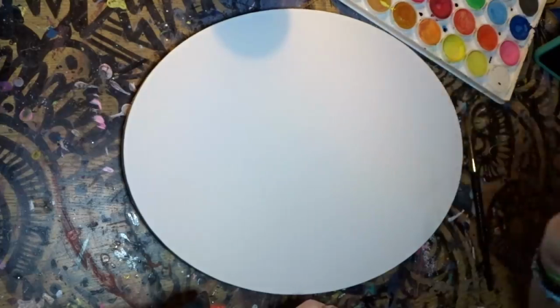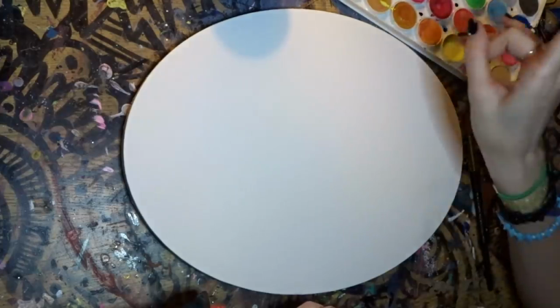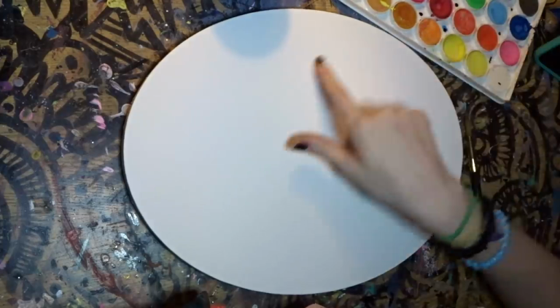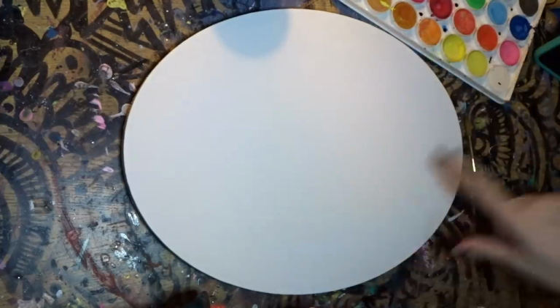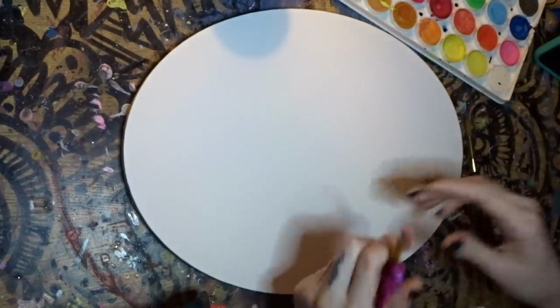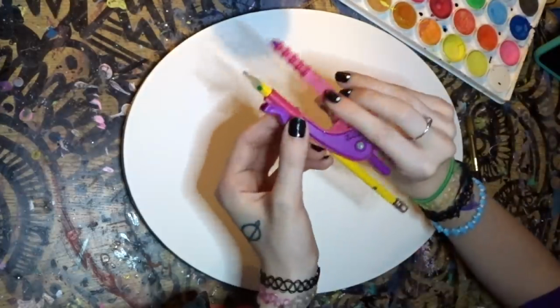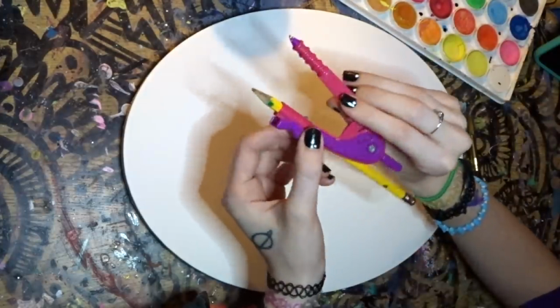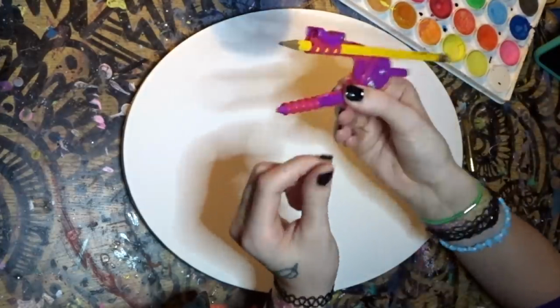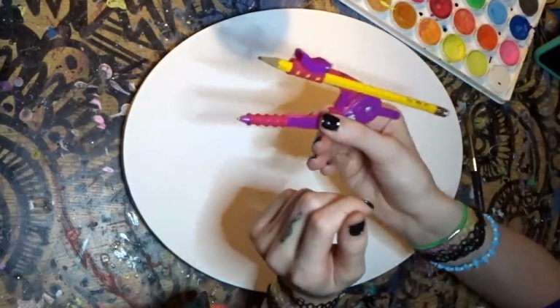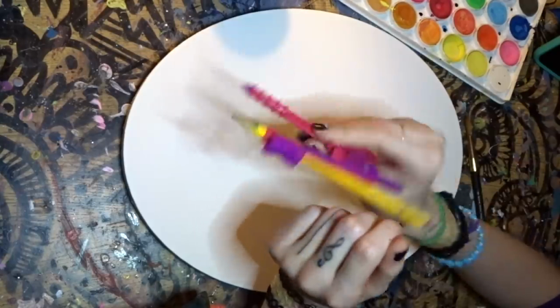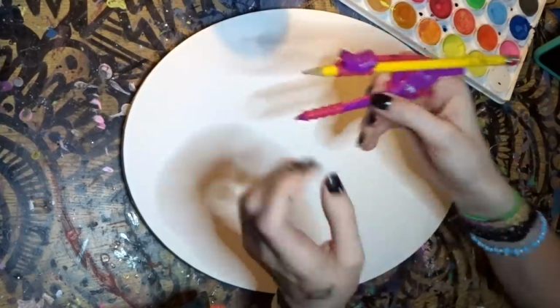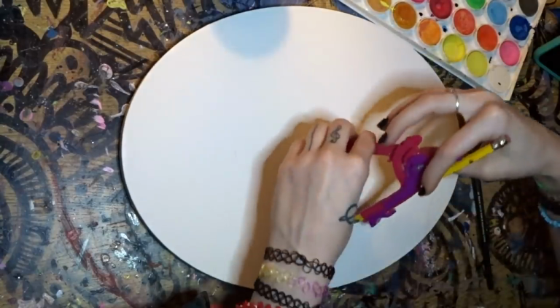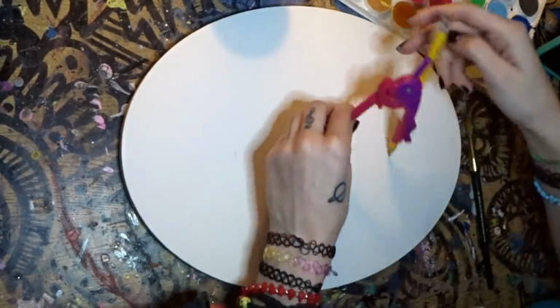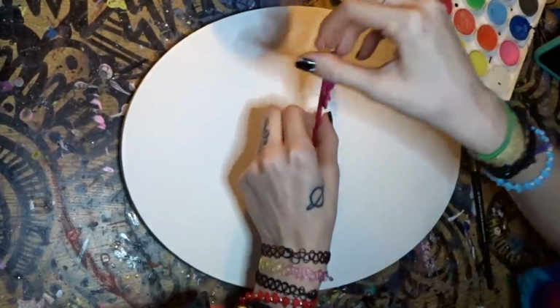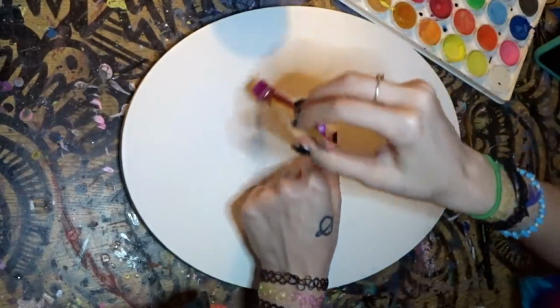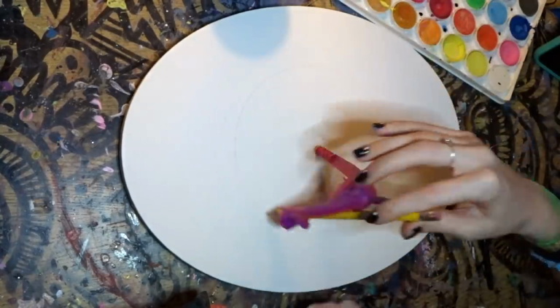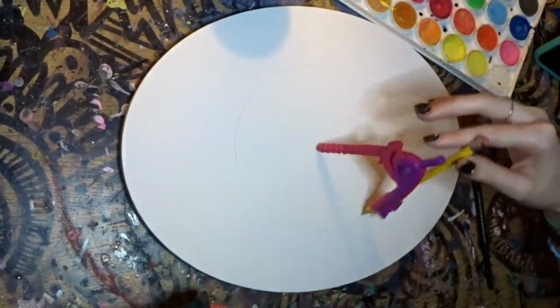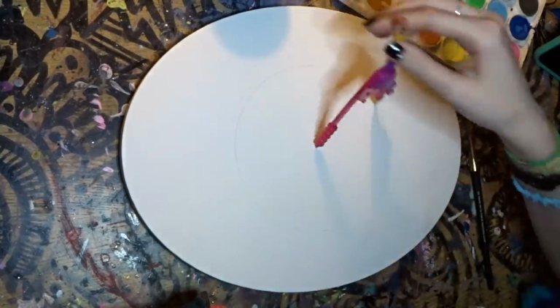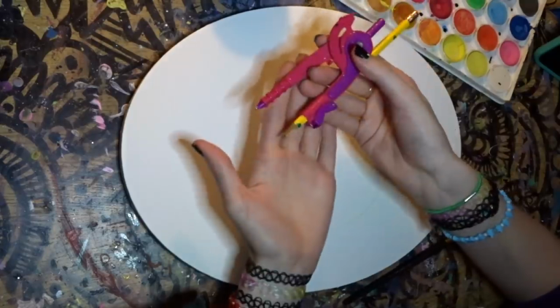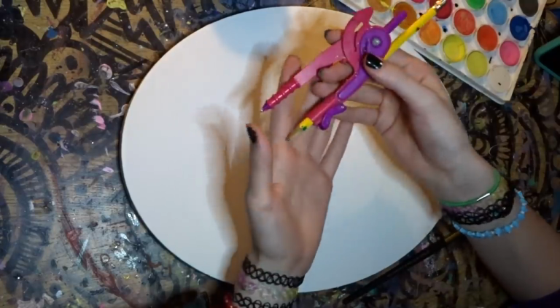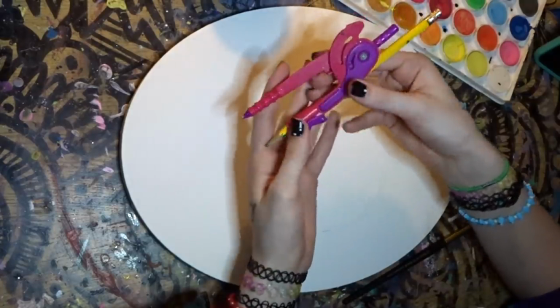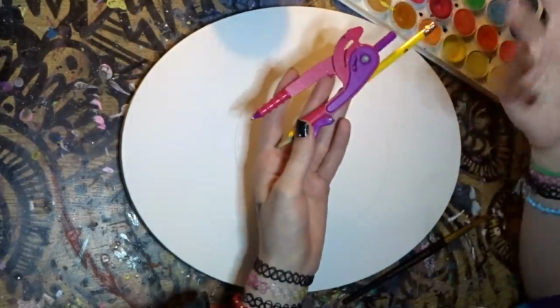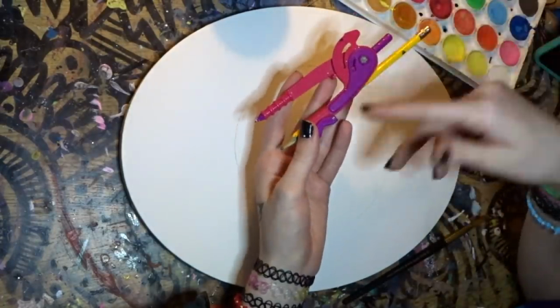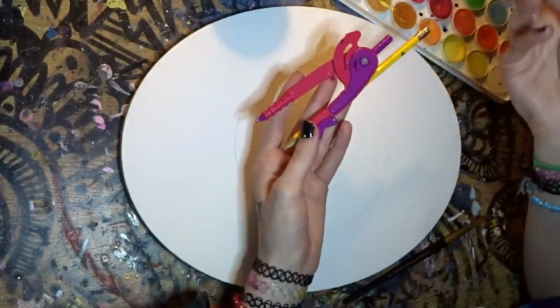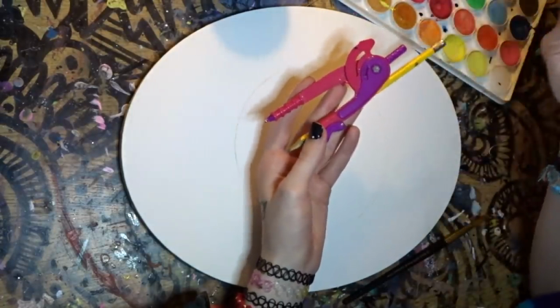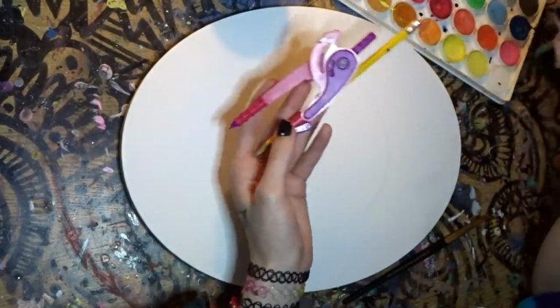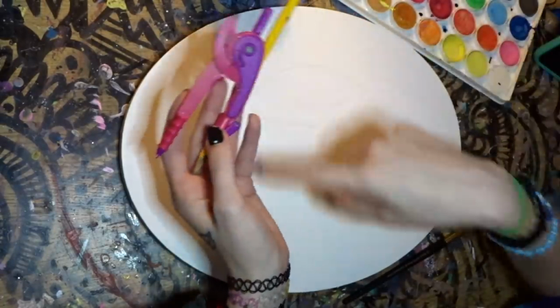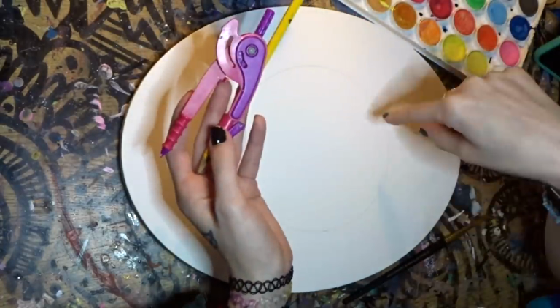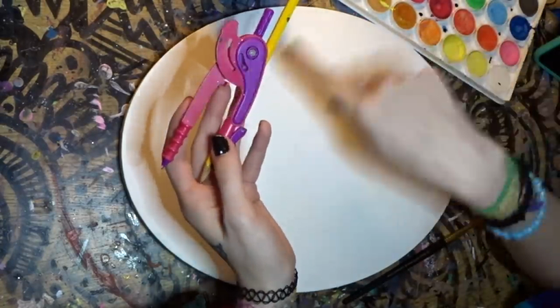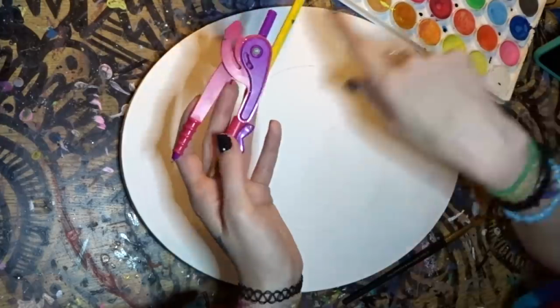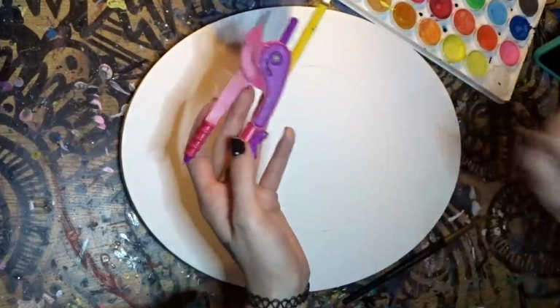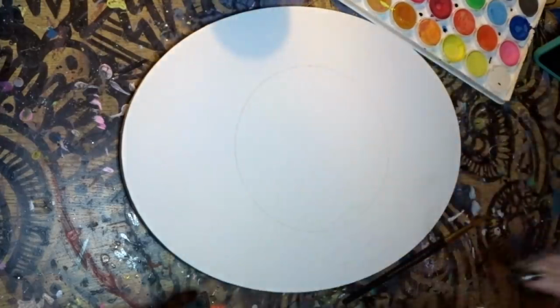So the first thing we're going to do is make a circle. This is my little compass and it makes perfect circles. And if you don't have one of these, you could just use like a bowl or a cup or anything that you could trace a perfect circle with.